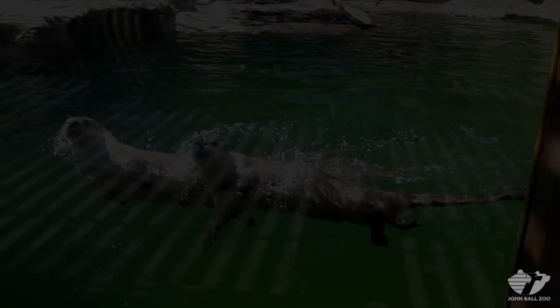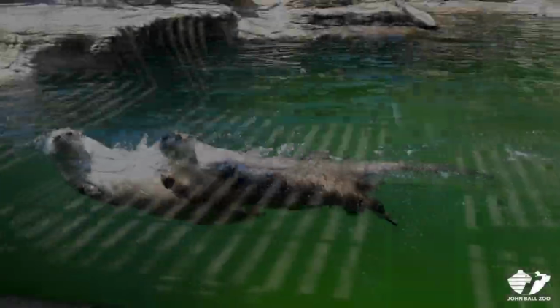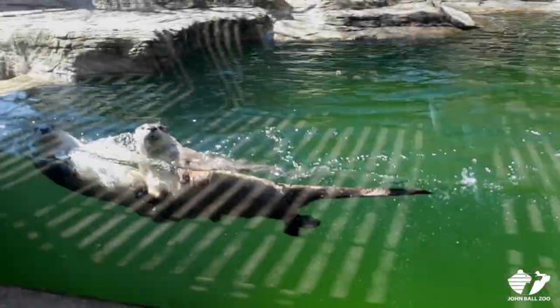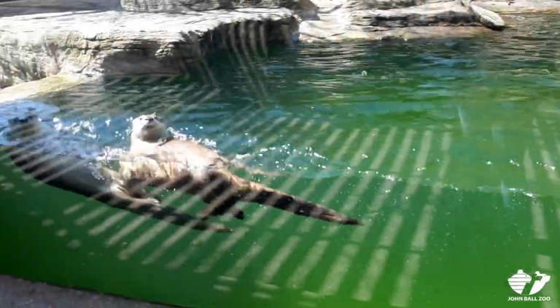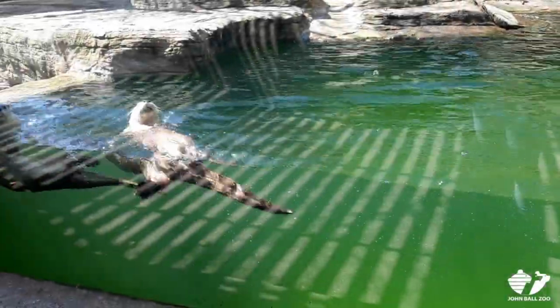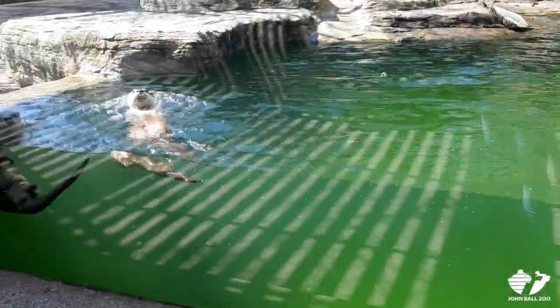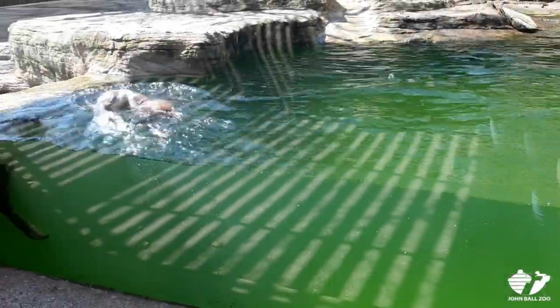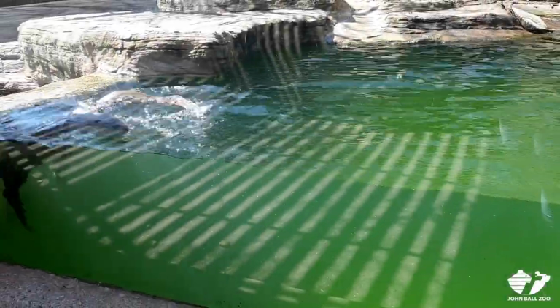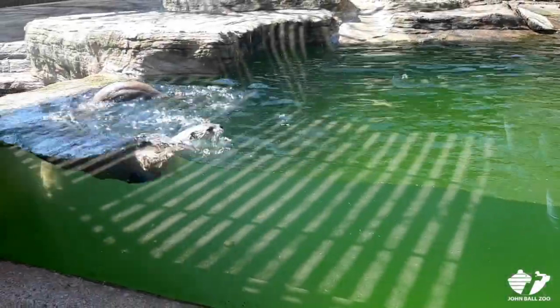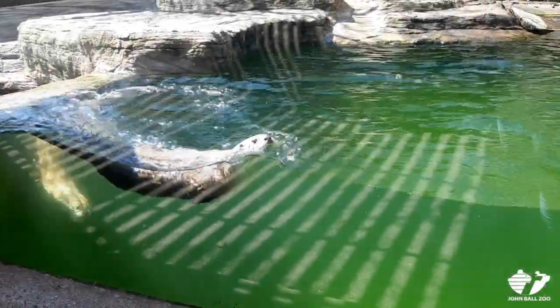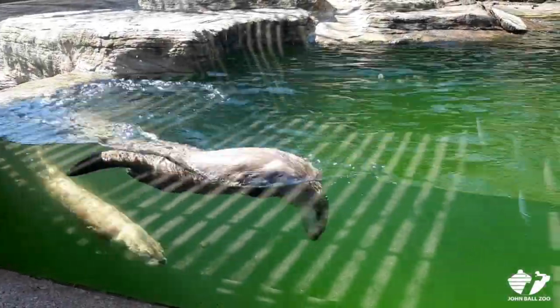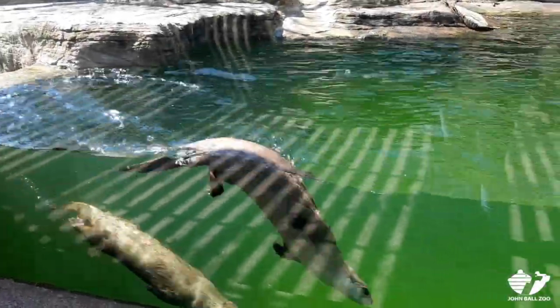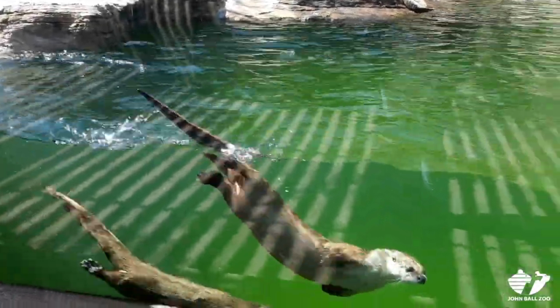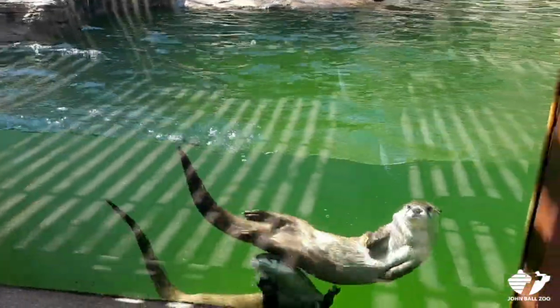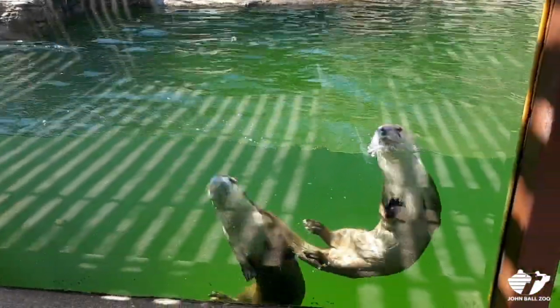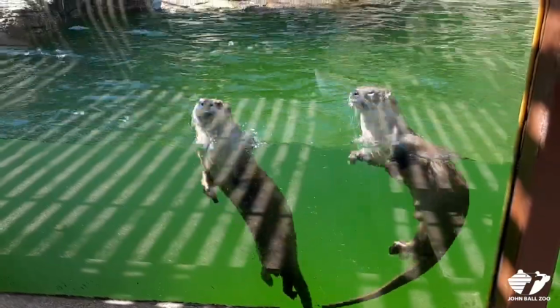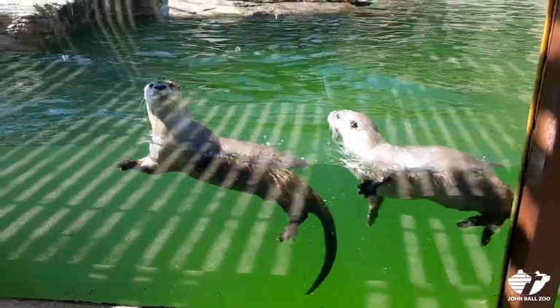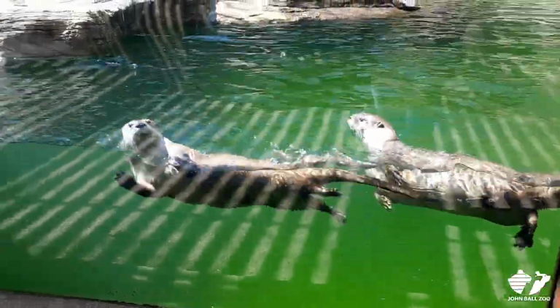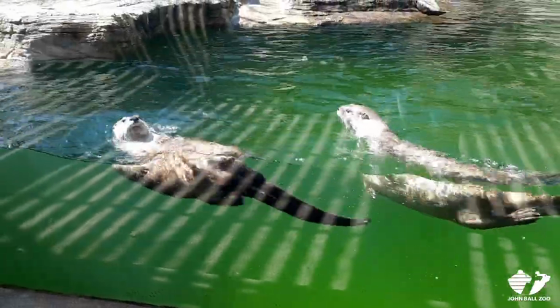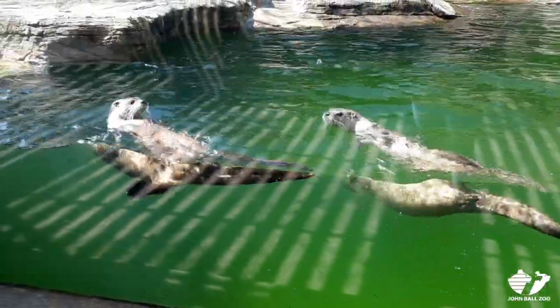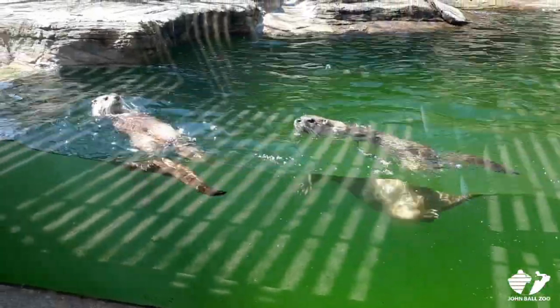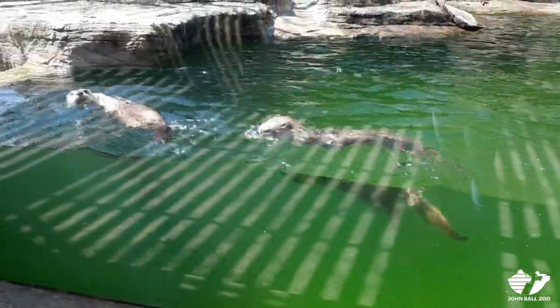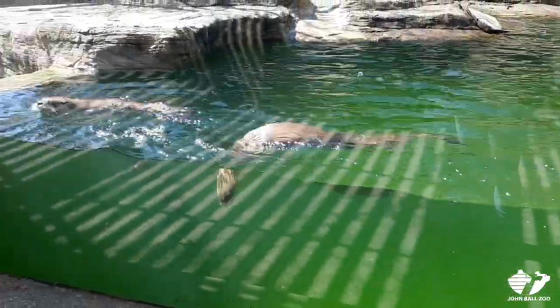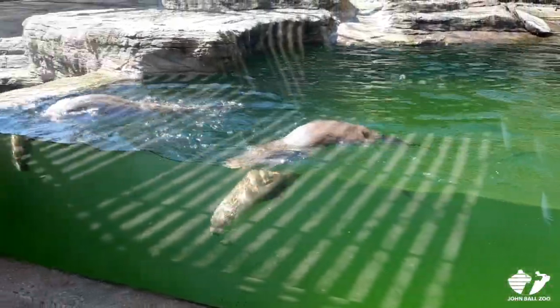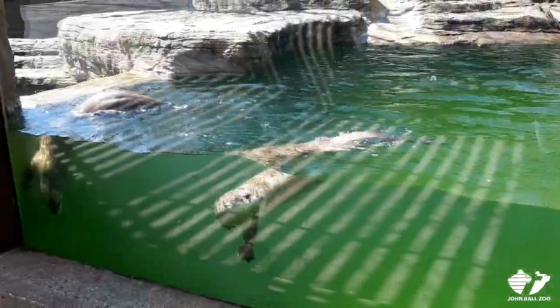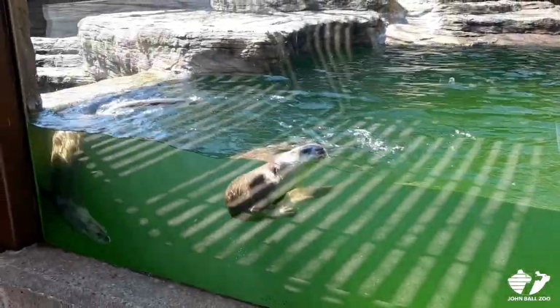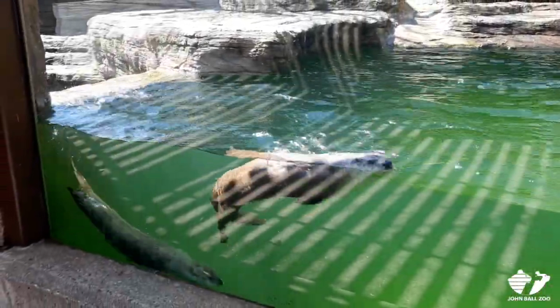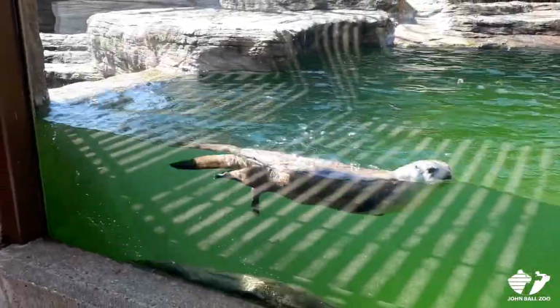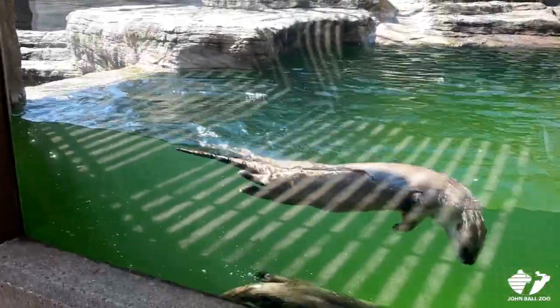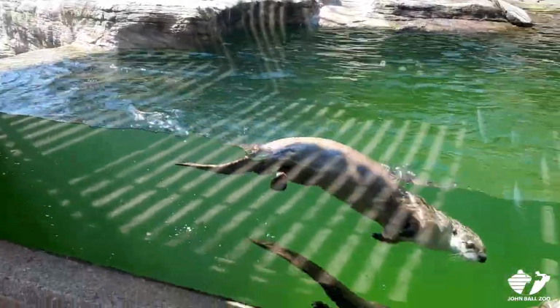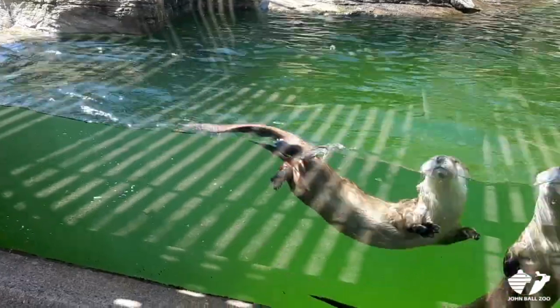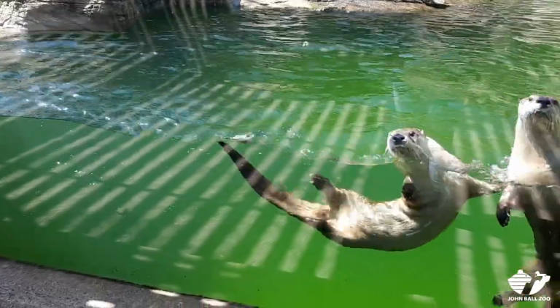Hi guys! Jamie here, one of our Animal Care Supervisors at John Ball Zoo. I wanted to spend a little time with you guys with our North American River Otters, Slide and Chumani.